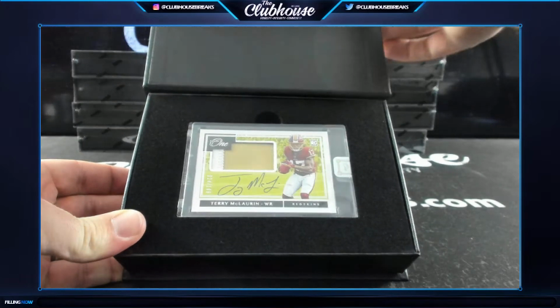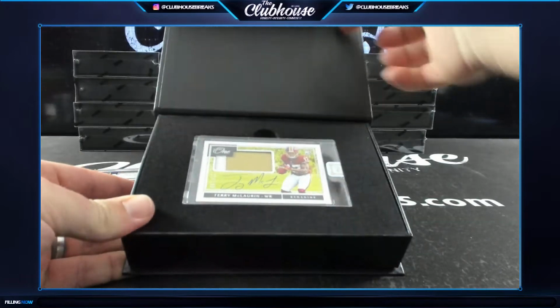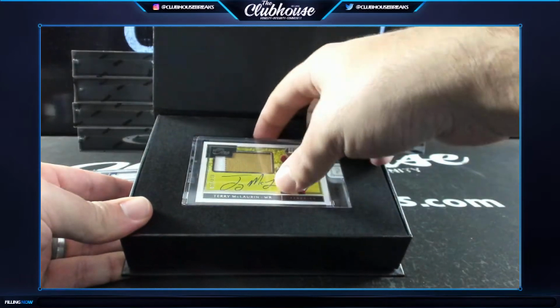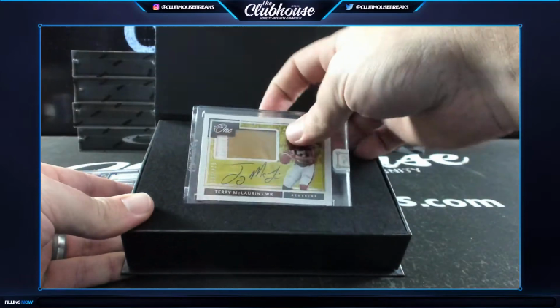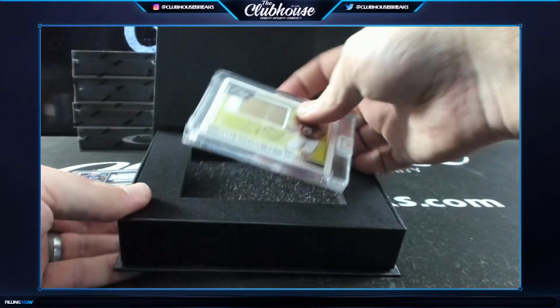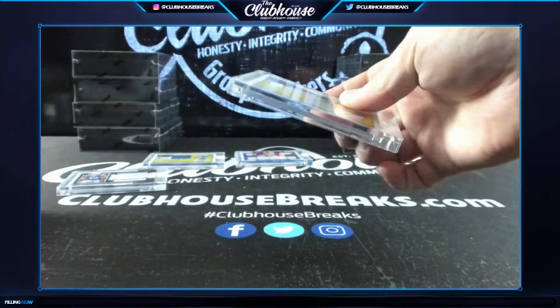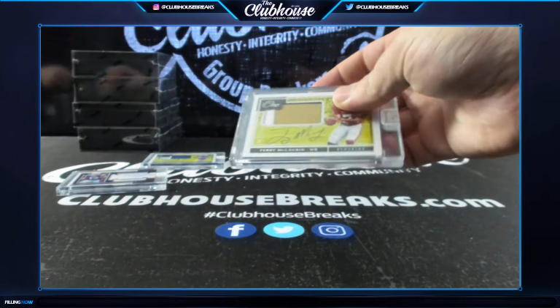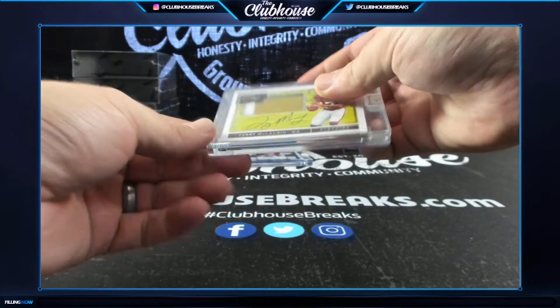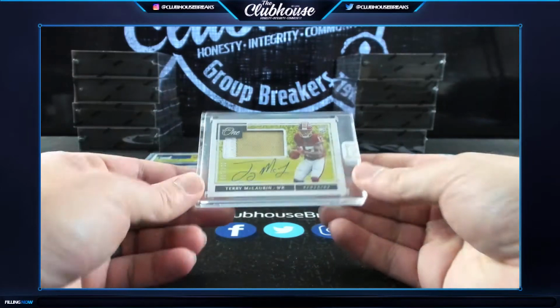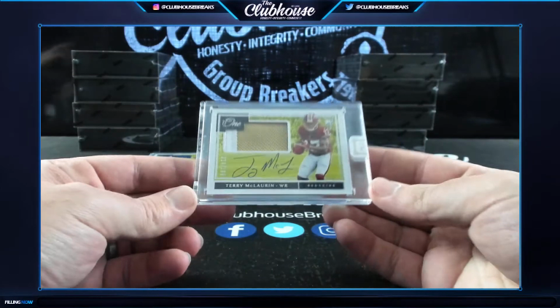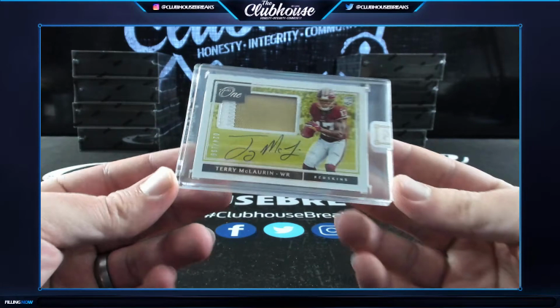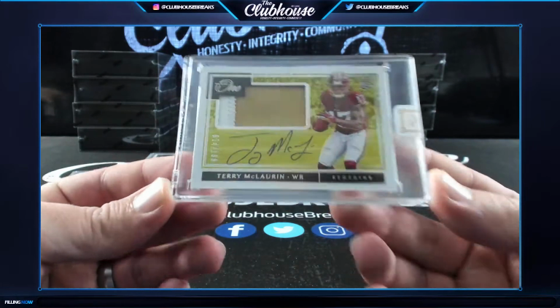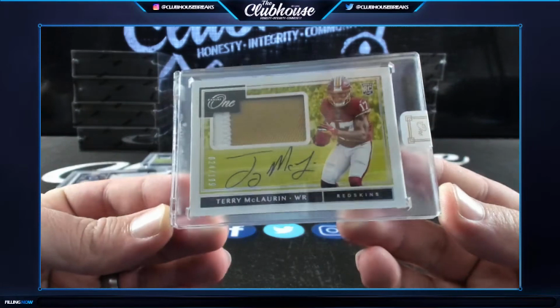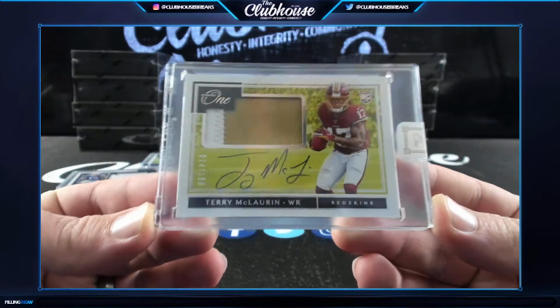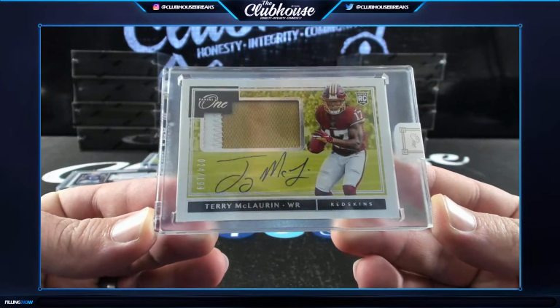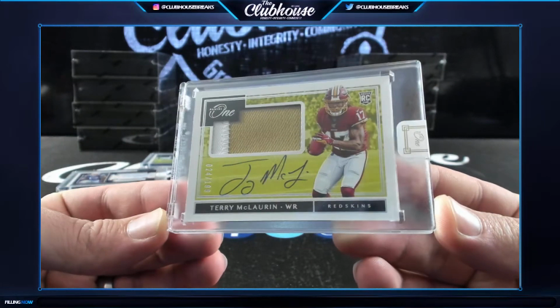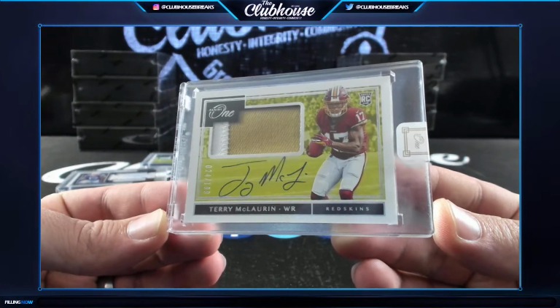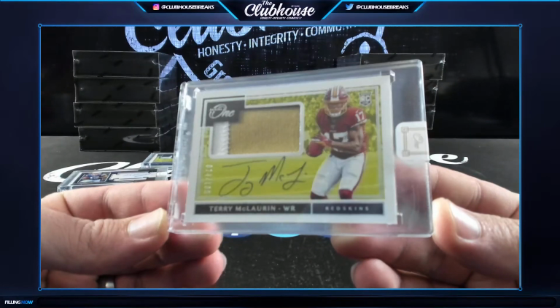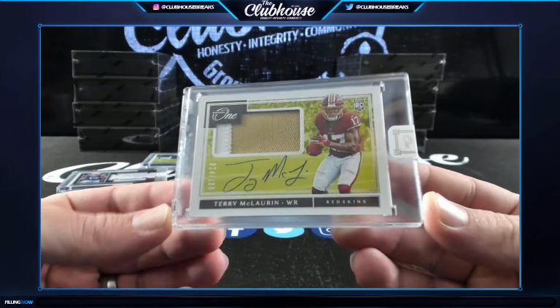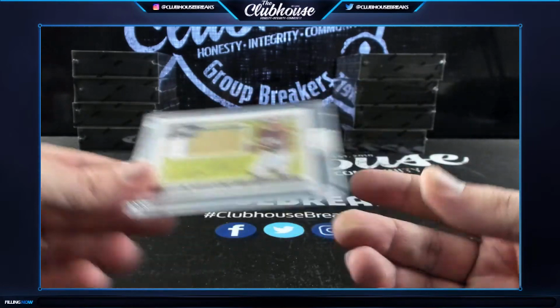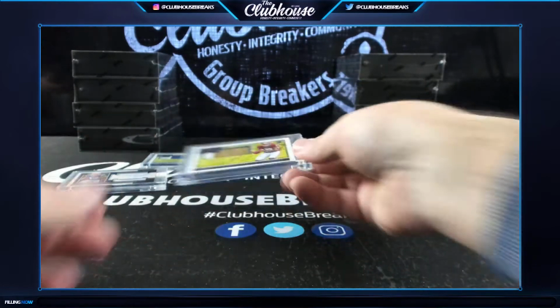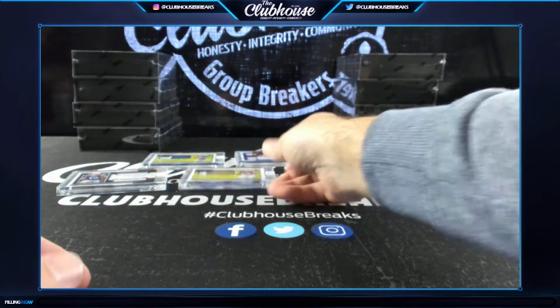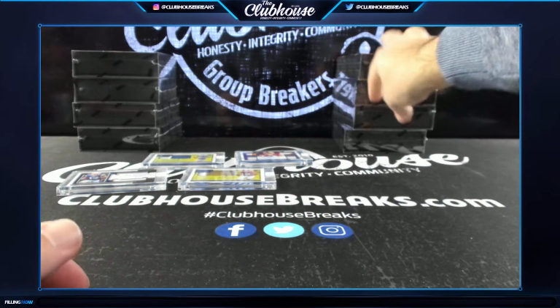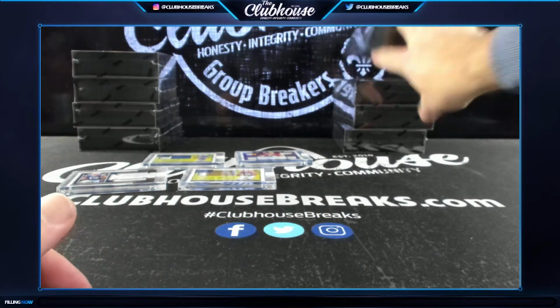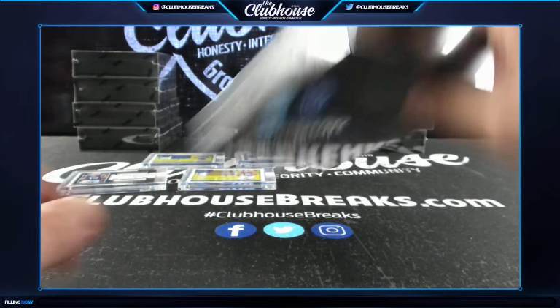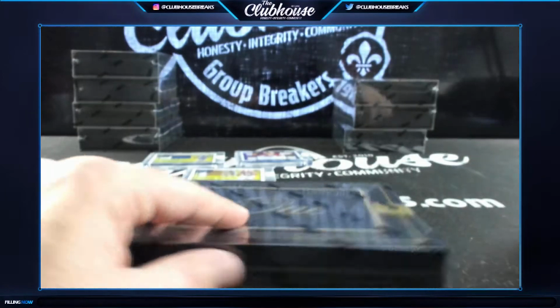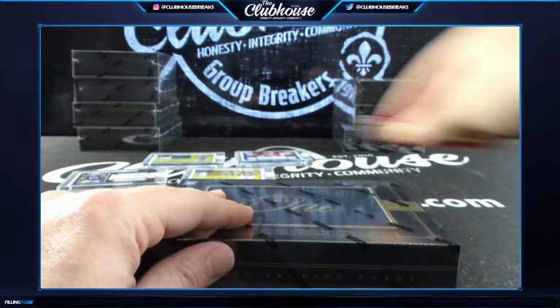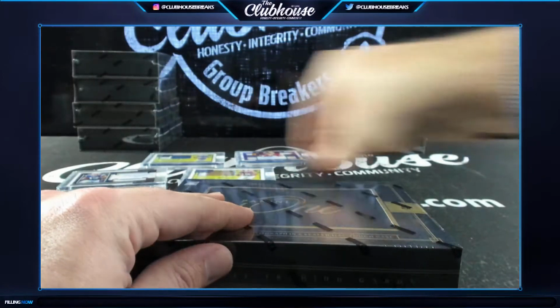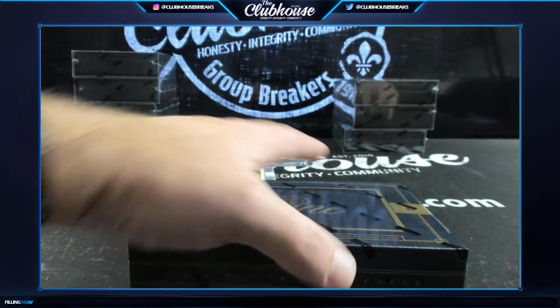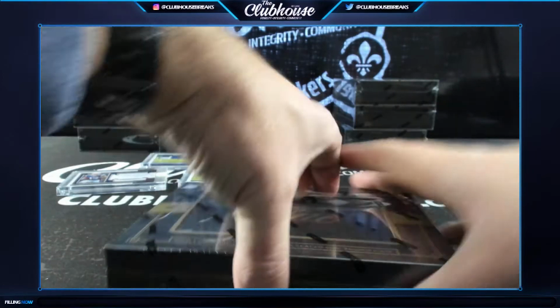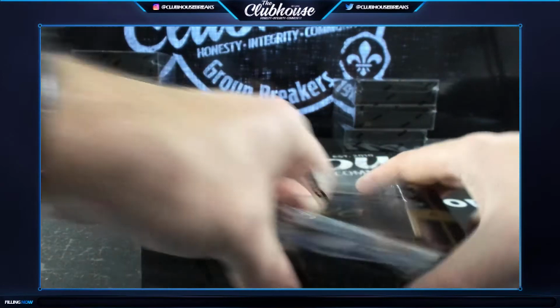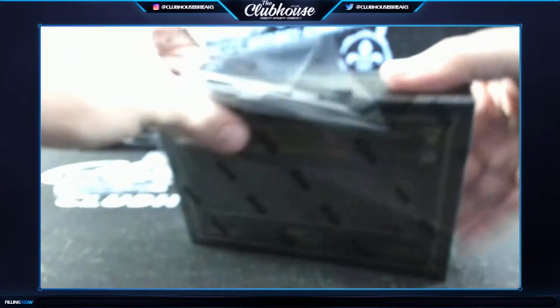Scary Terry for the Redskins - we got Love, McLaurin and Haskins. Rookie two-color patch auto. Redskins prices are going up on that next case.